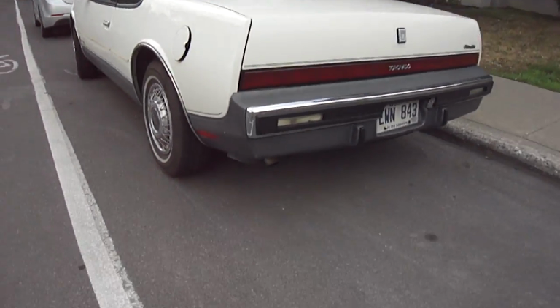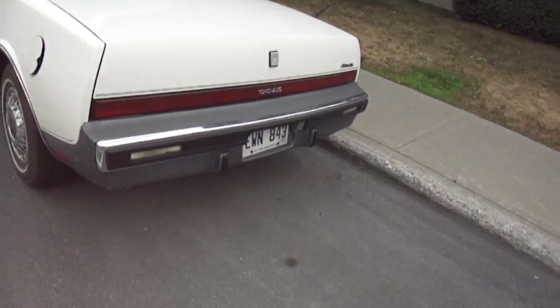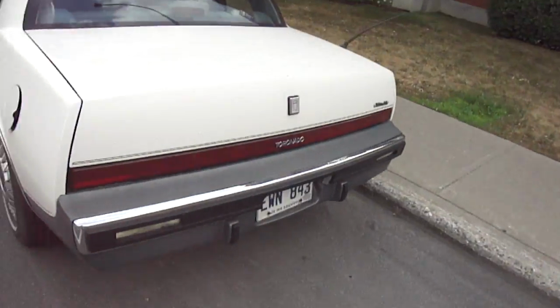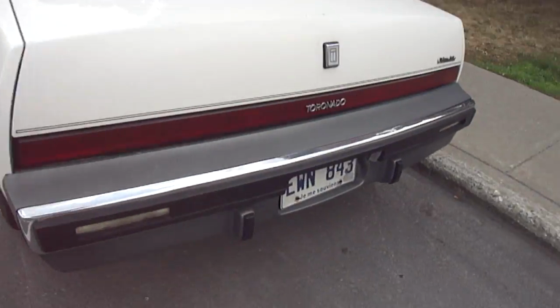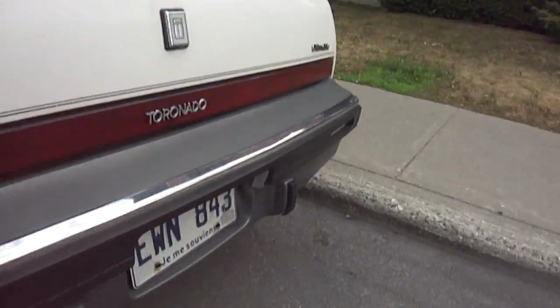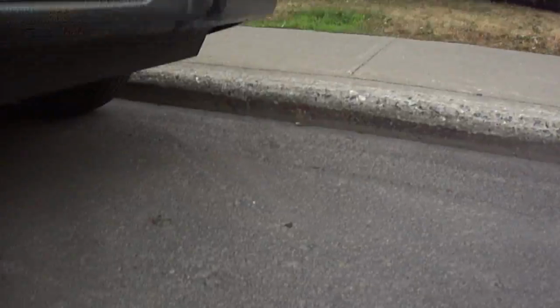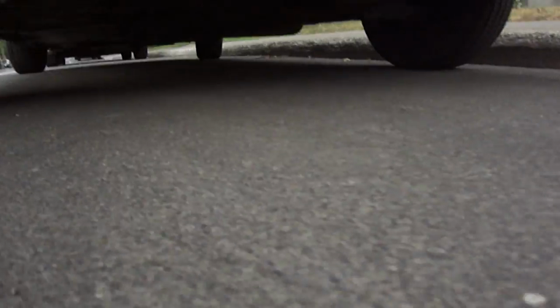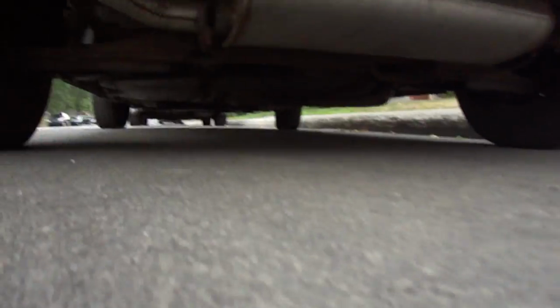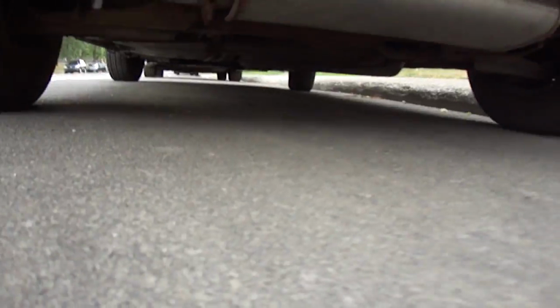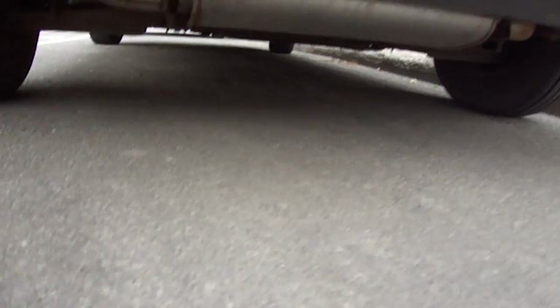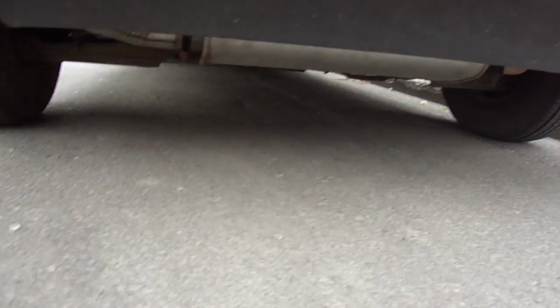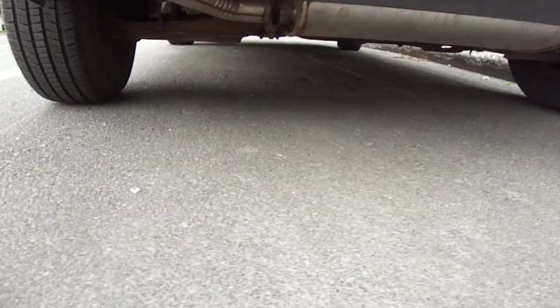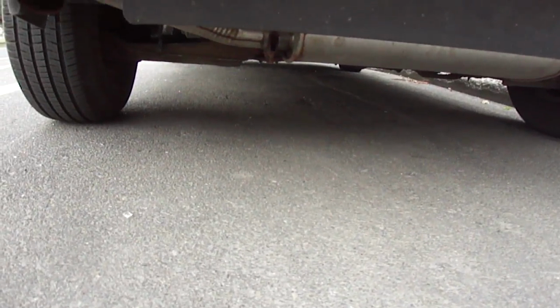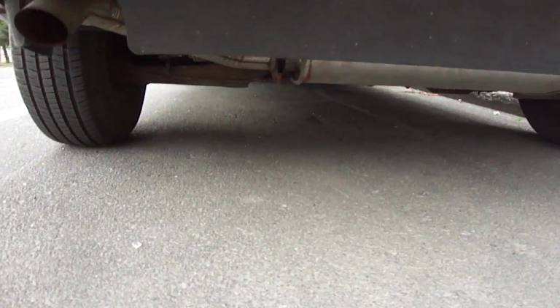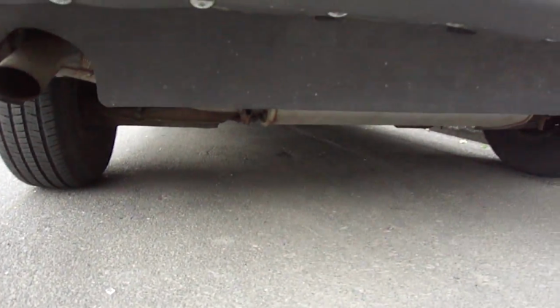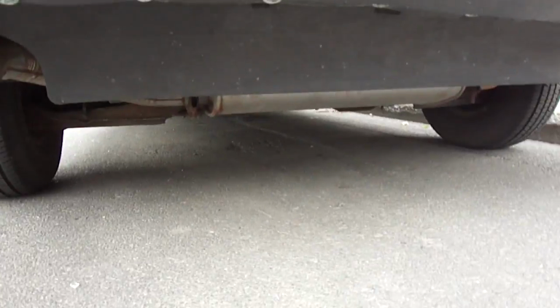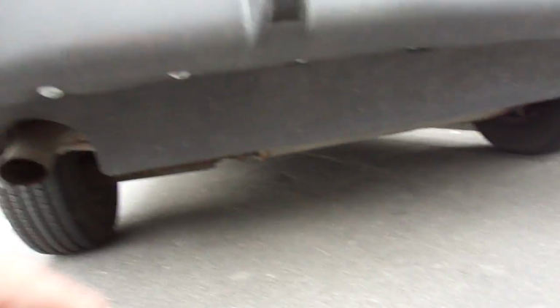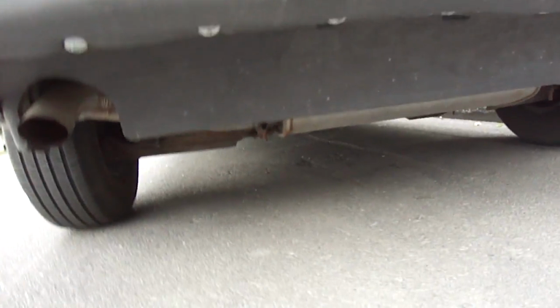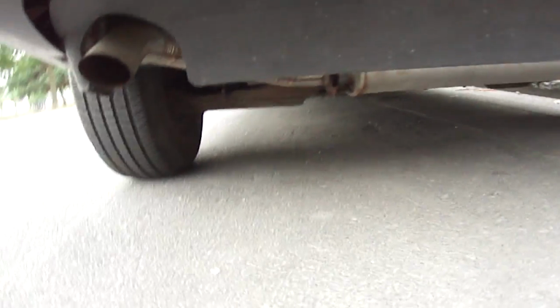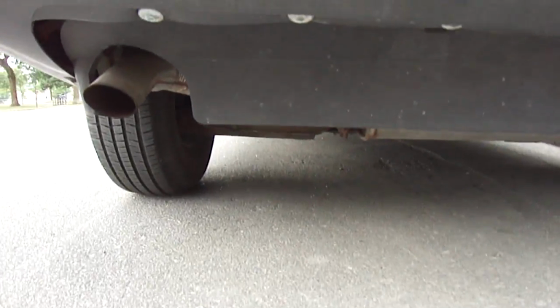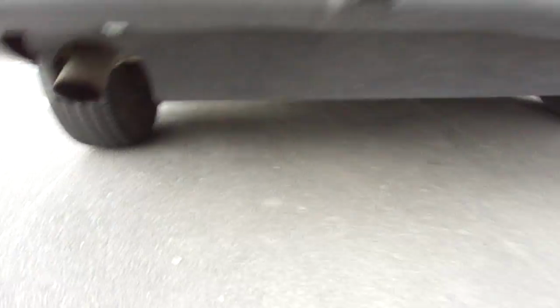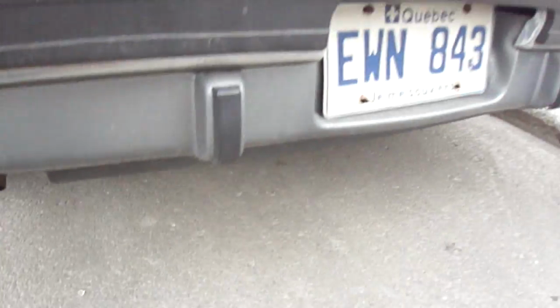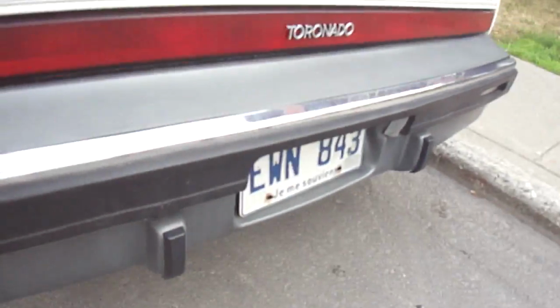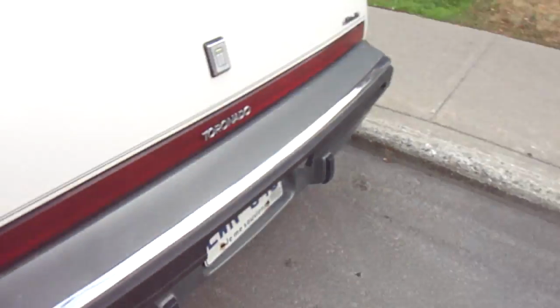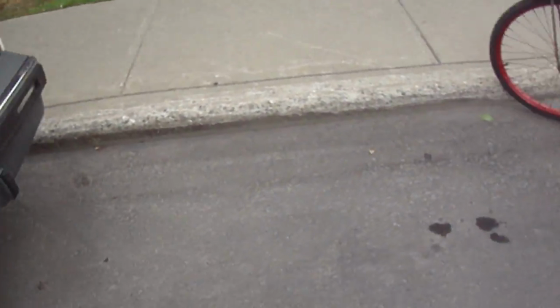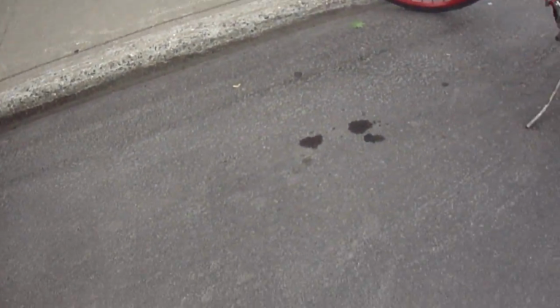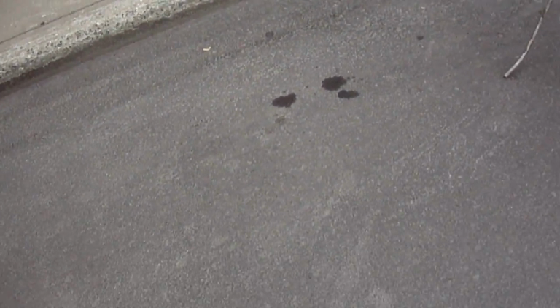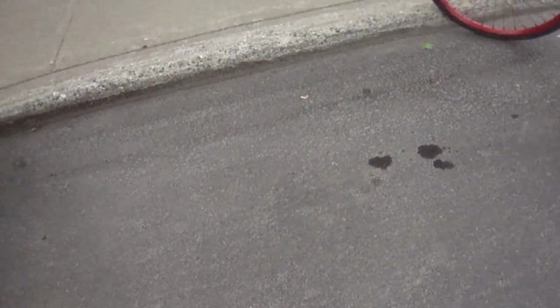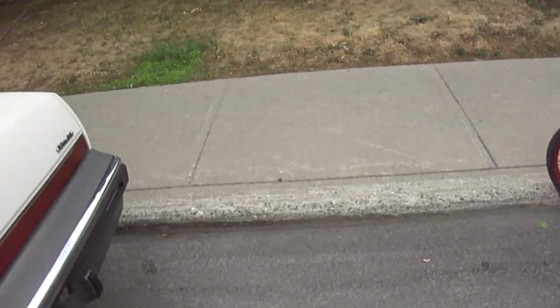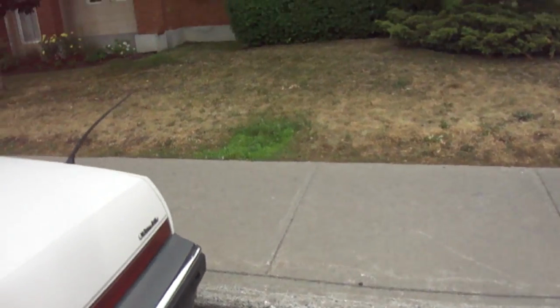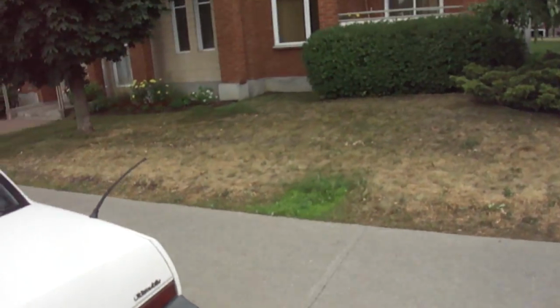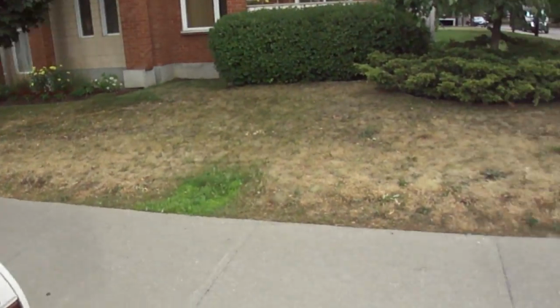Let's just have a quick look underneath. Oh, that's weird — there's like some kind of a splash guard right here where you can't even see underneath. That's strange. I don't think I've ever seen that before. What is that? To reduce drag or something?